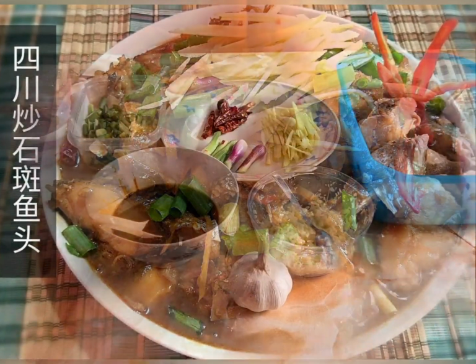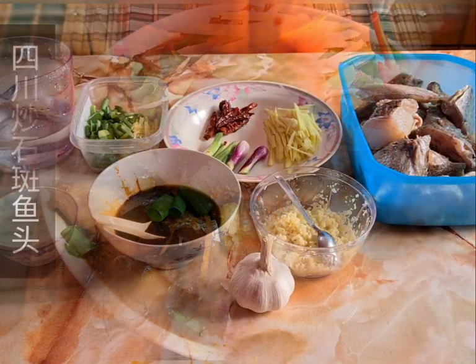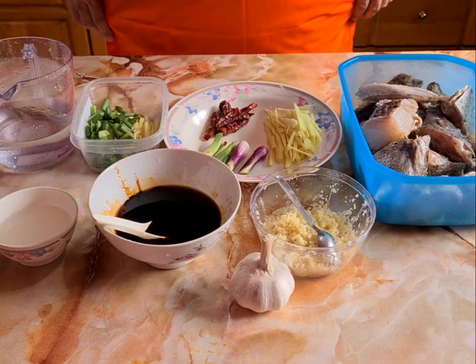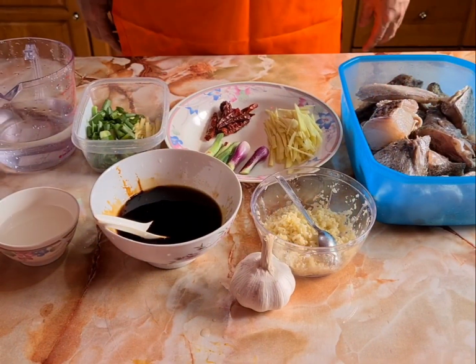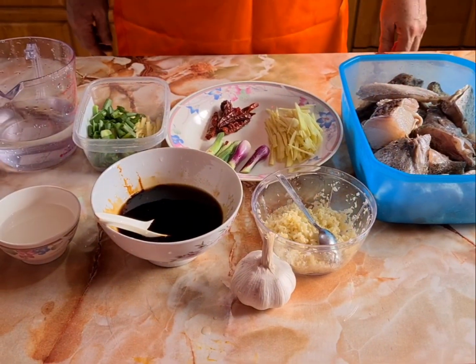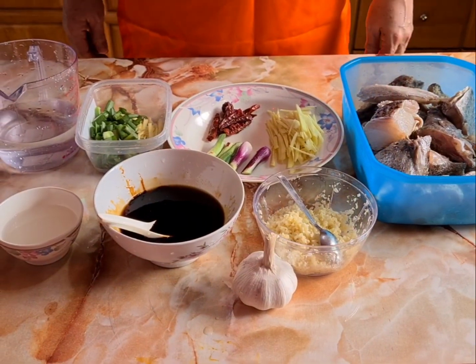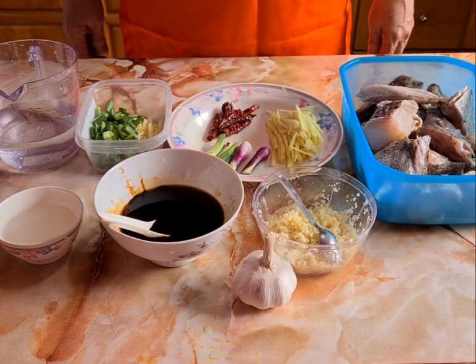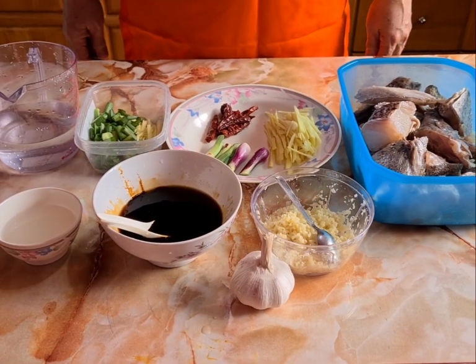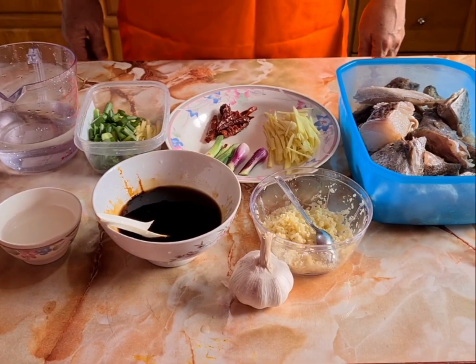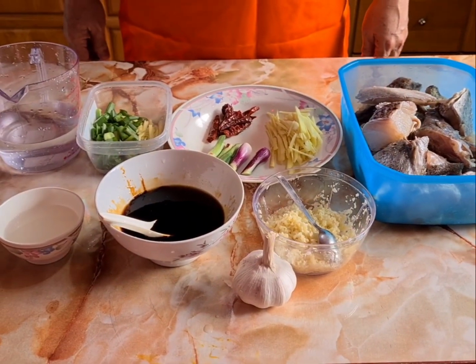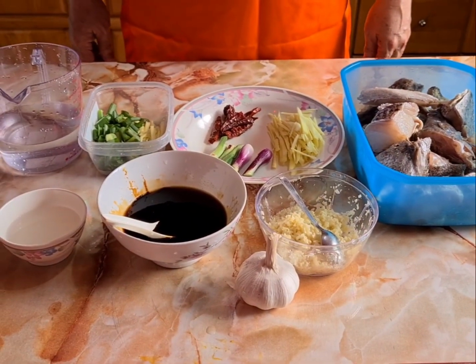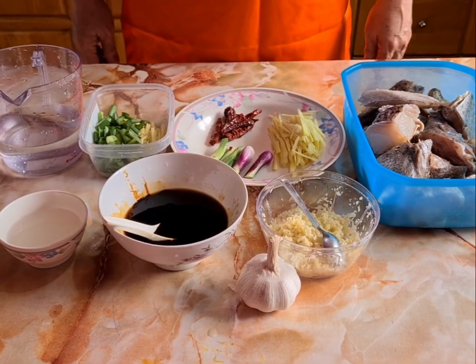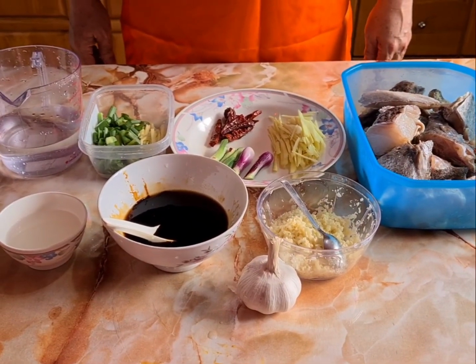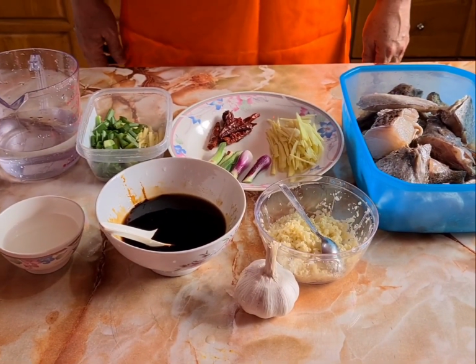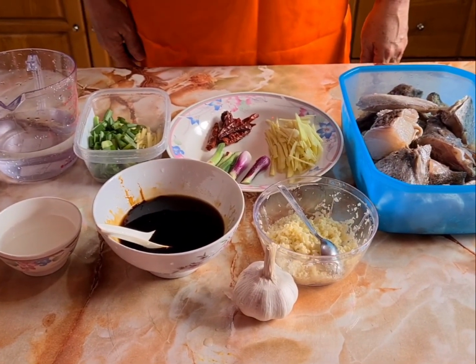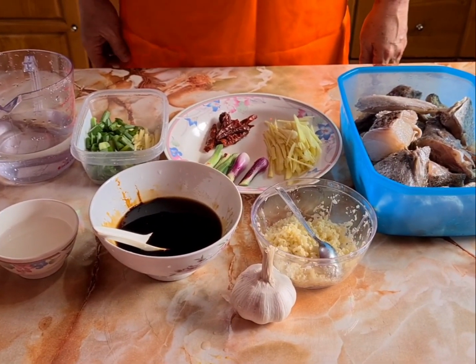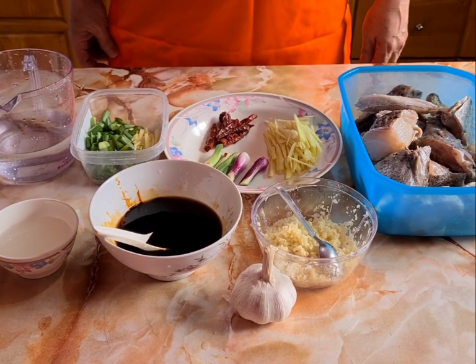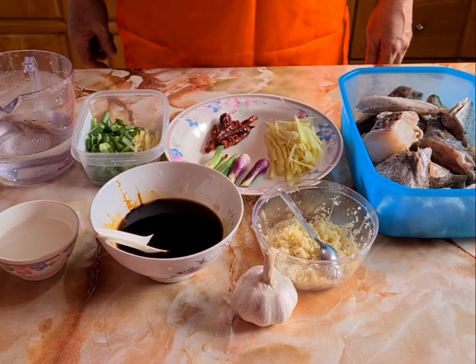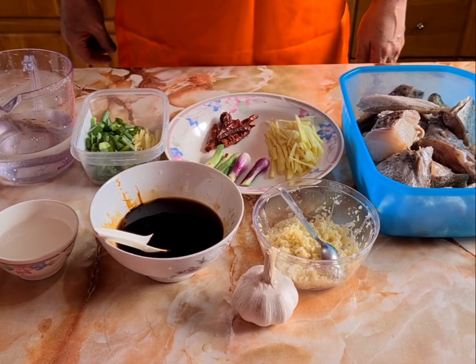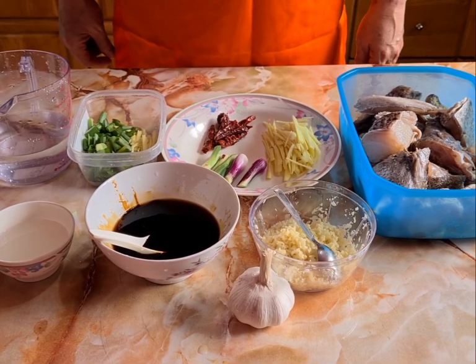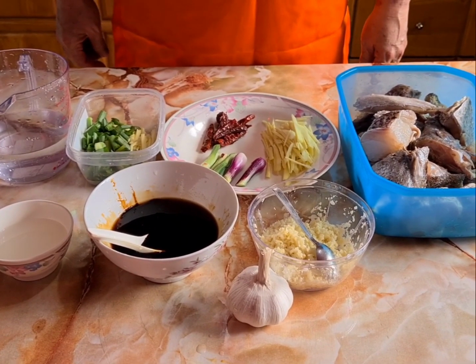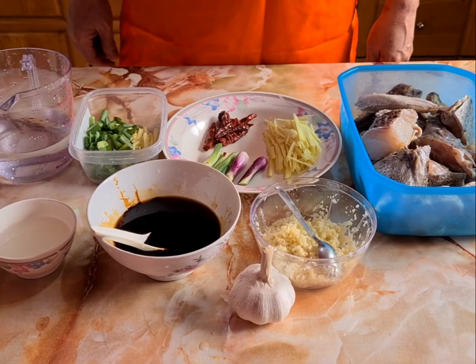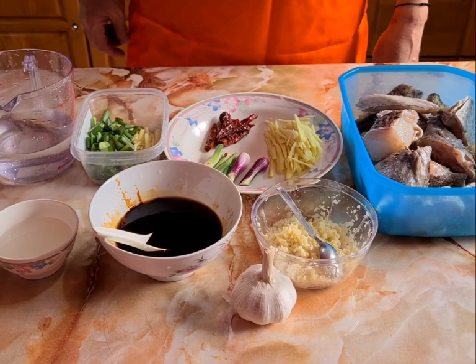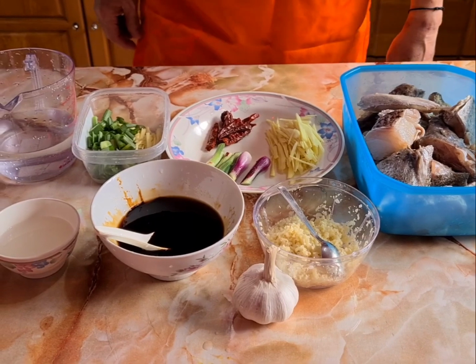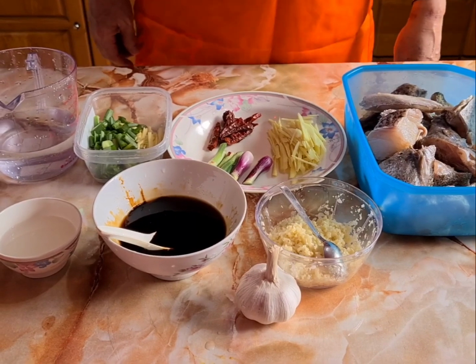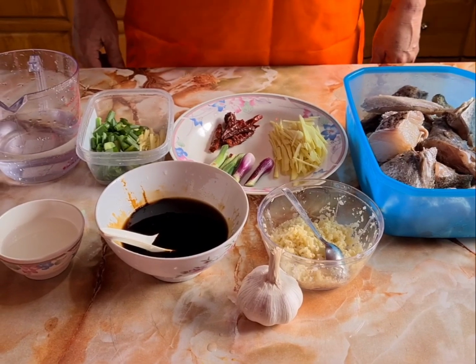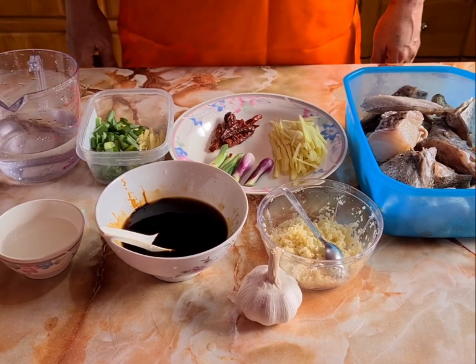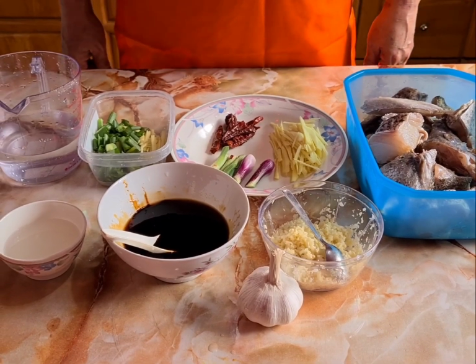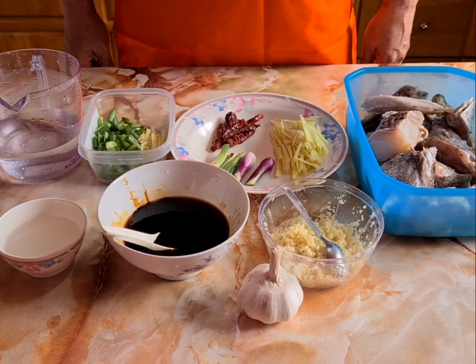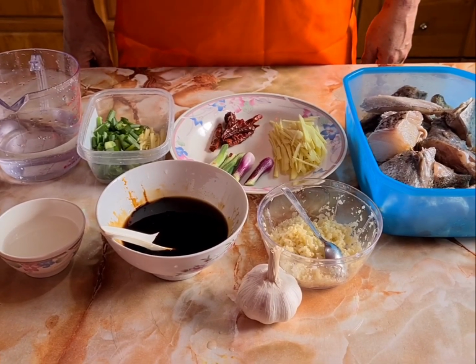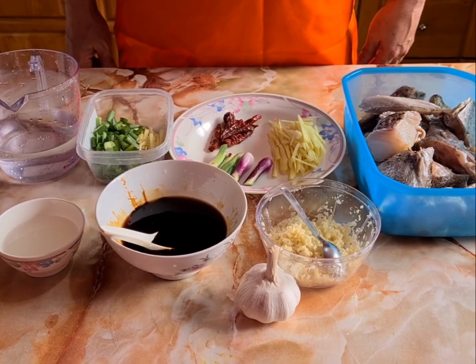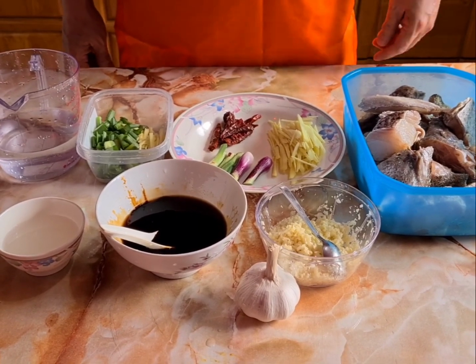Good day, today Danny and Cheryl will bring you a dish called stir-fry grouper fish head in Sichuan style.